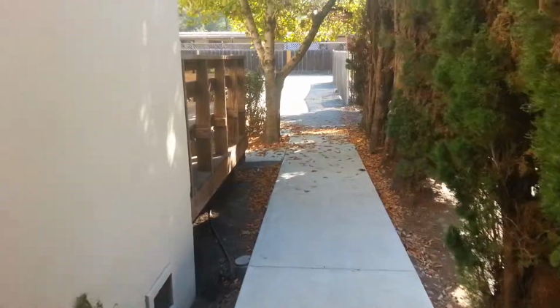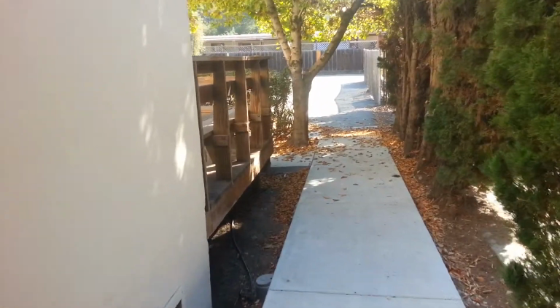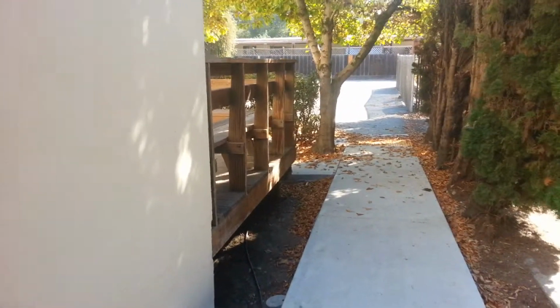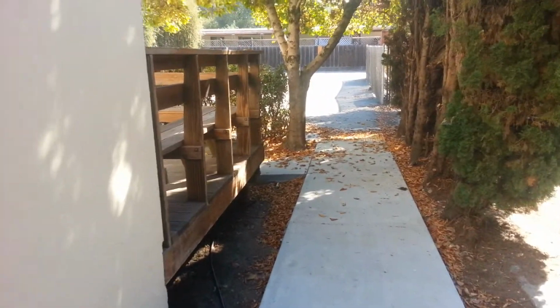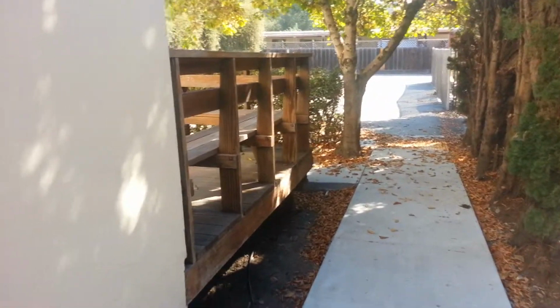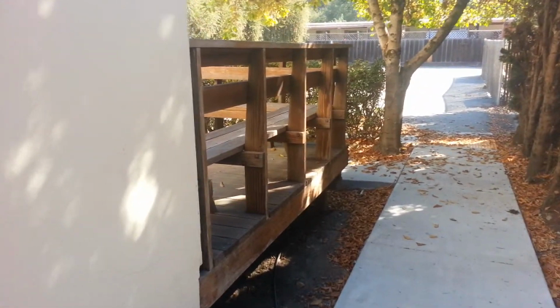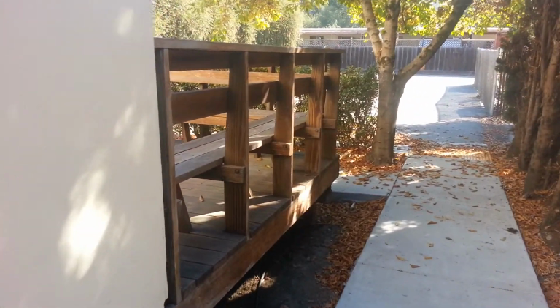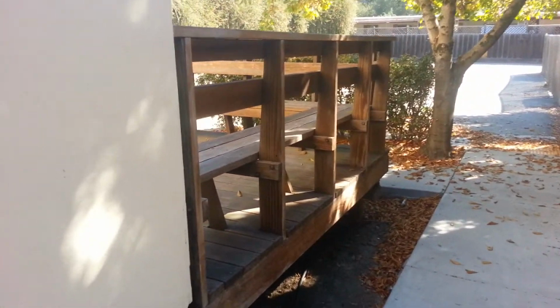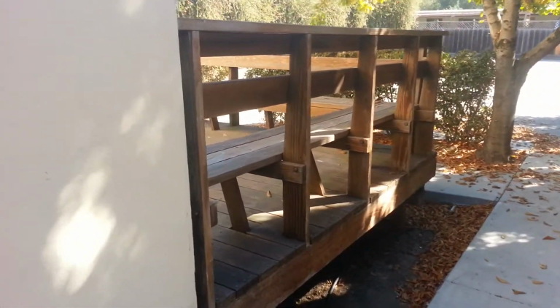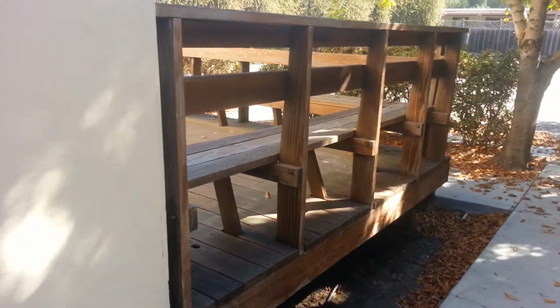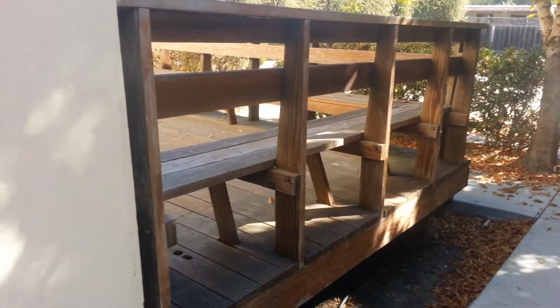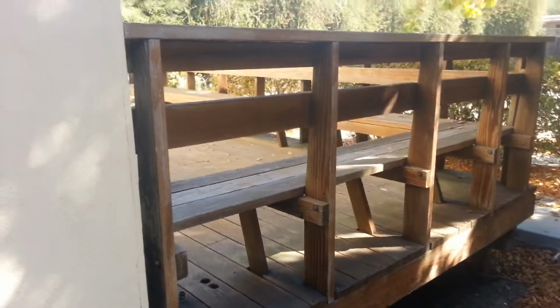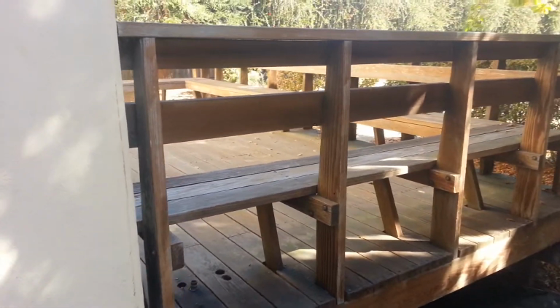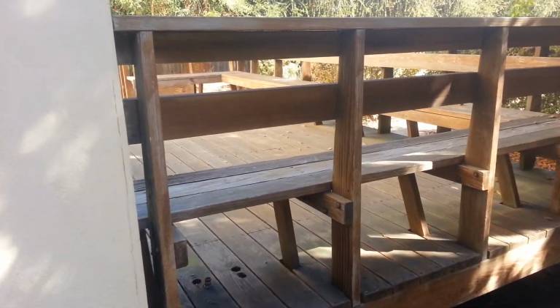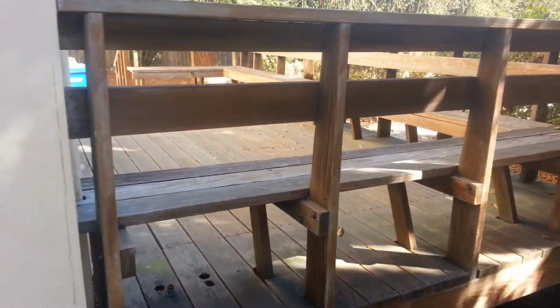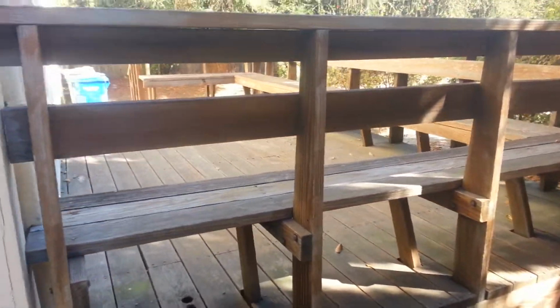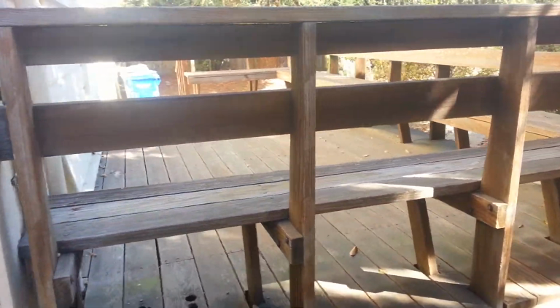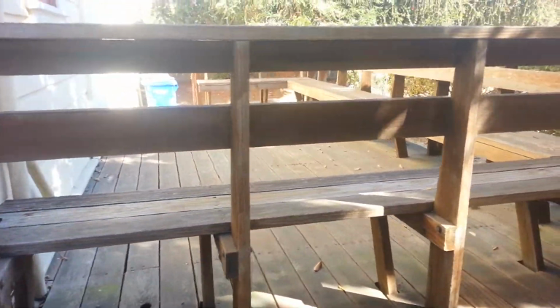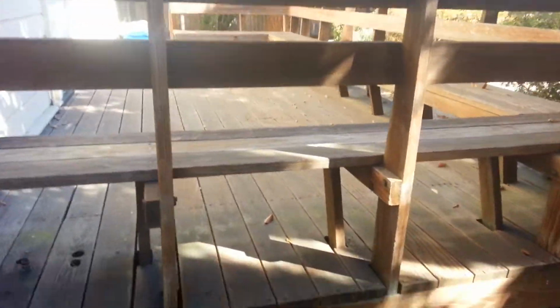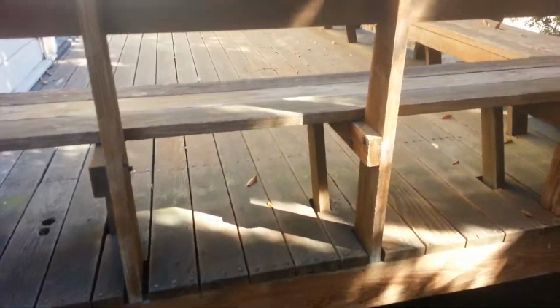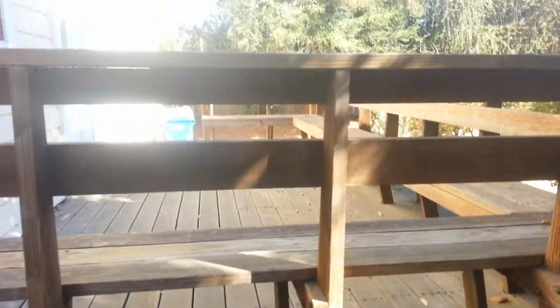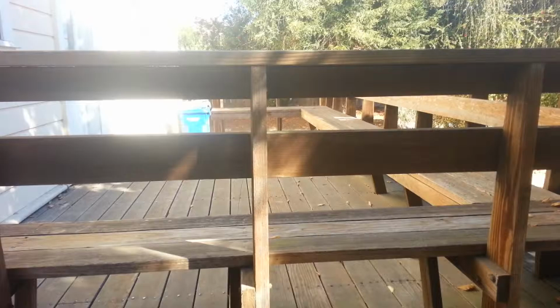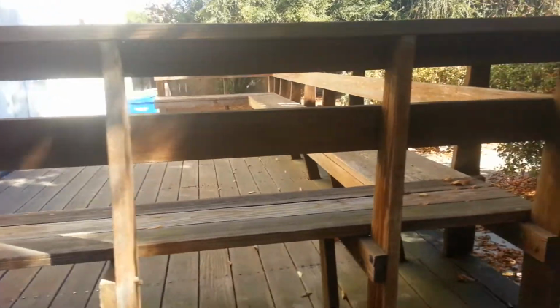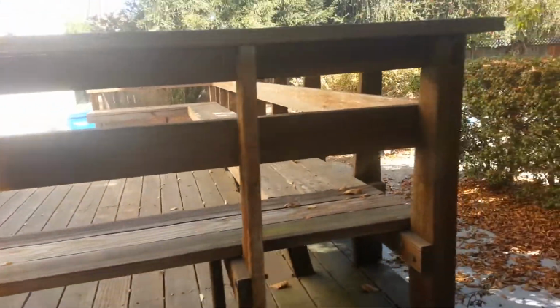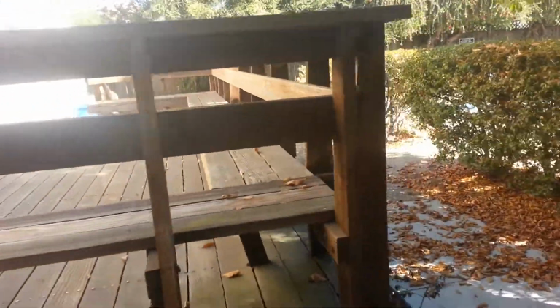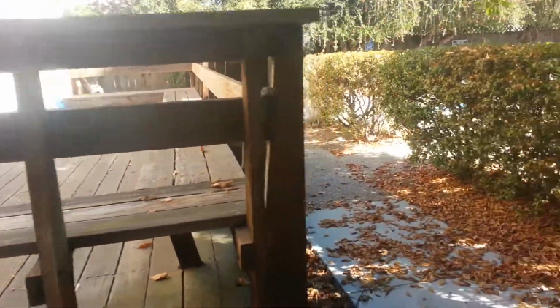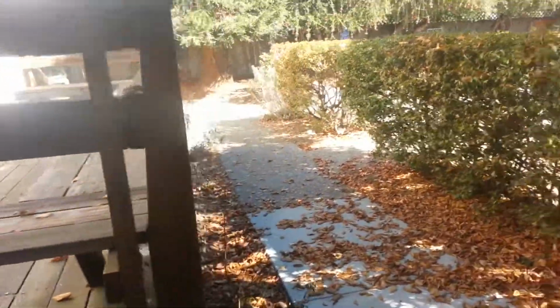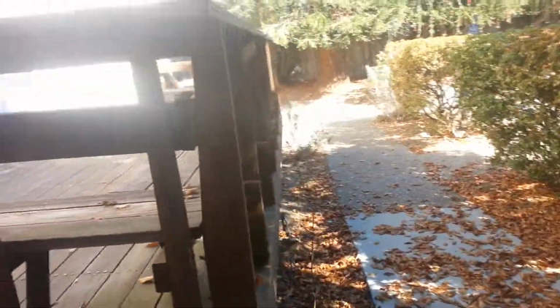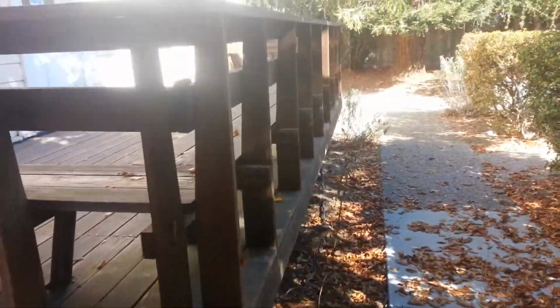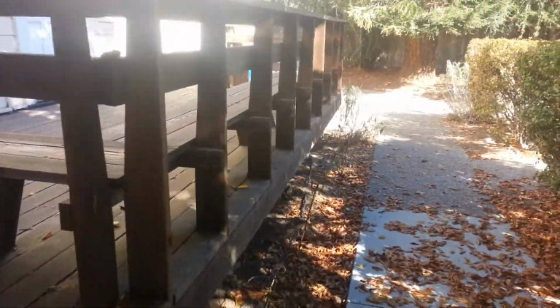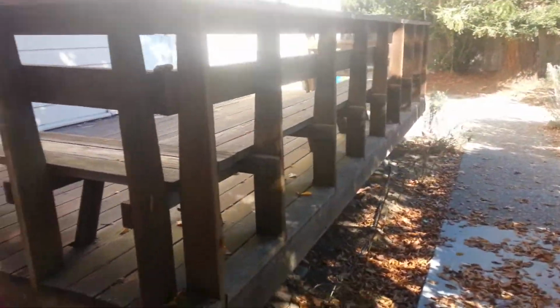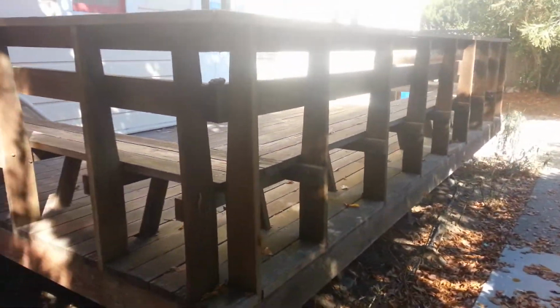This is the deck we're going to be working on. Walking down from the front of the library to the back of the library — it's a redwood deck with a redwood bench, in the back corner looking inward towards the building.